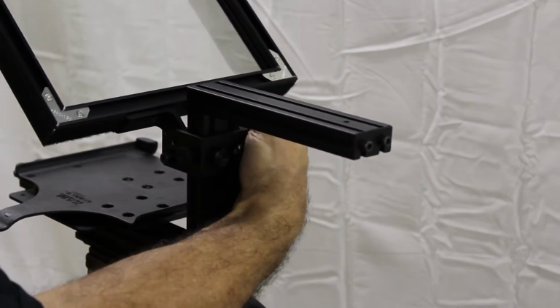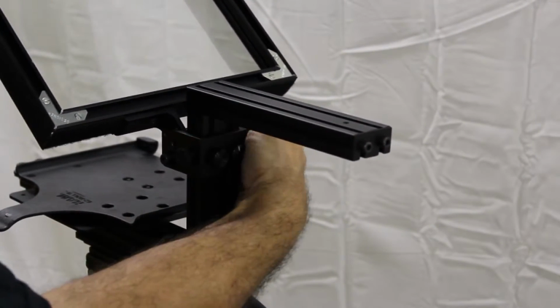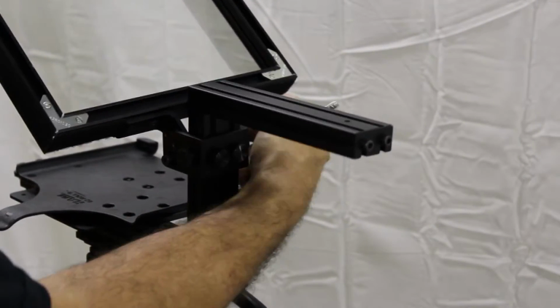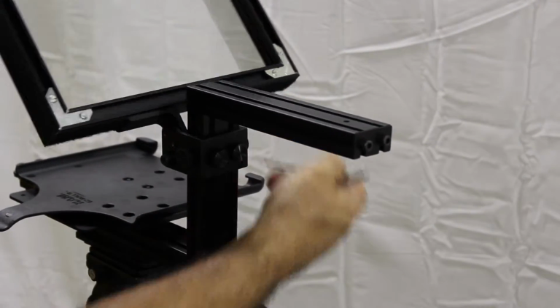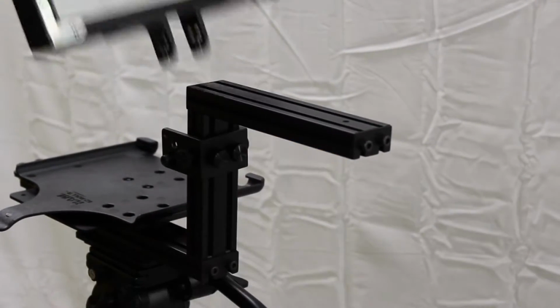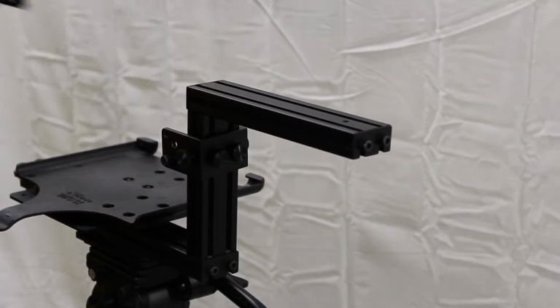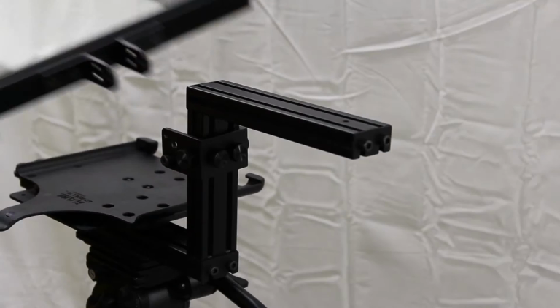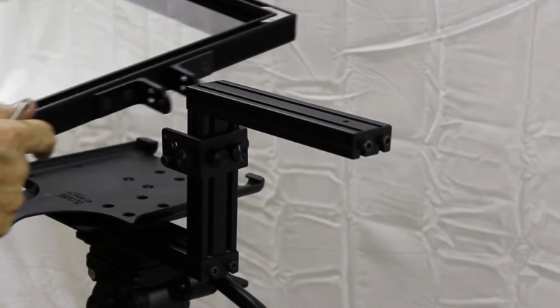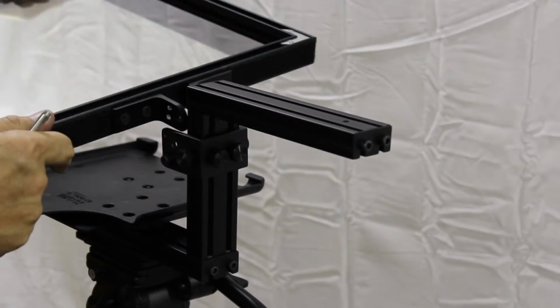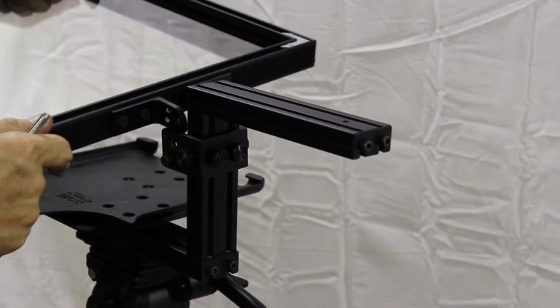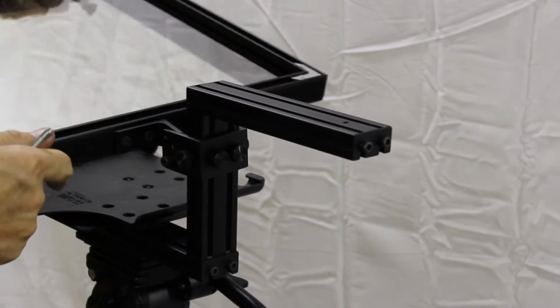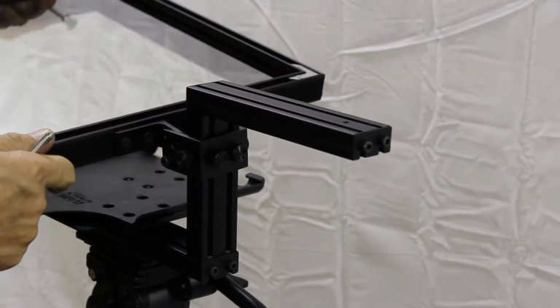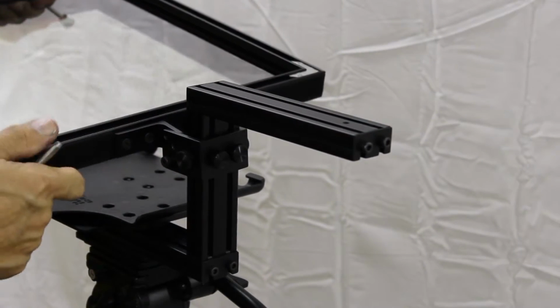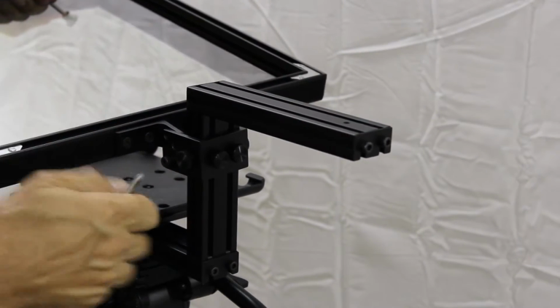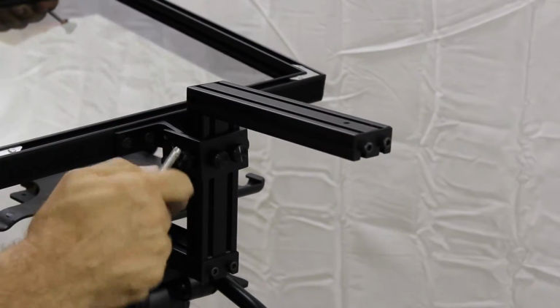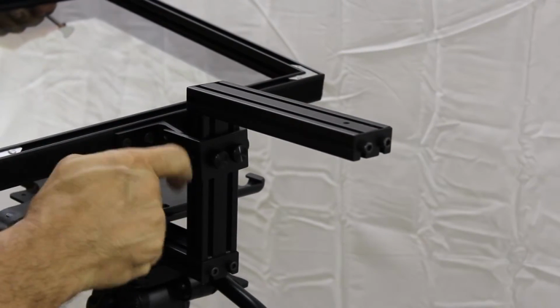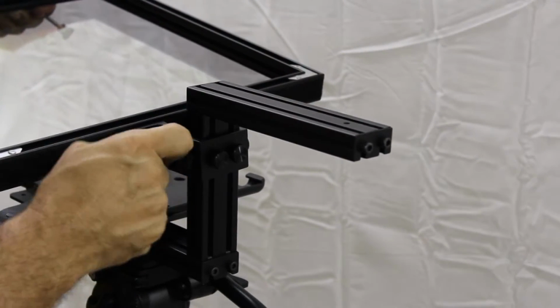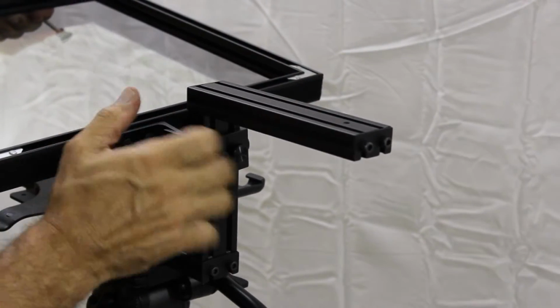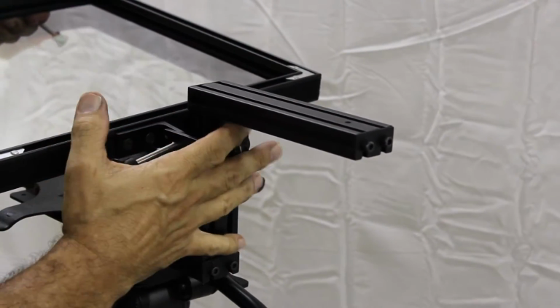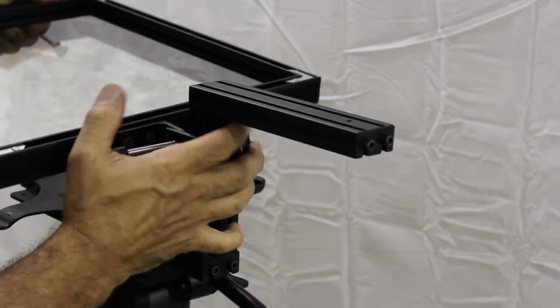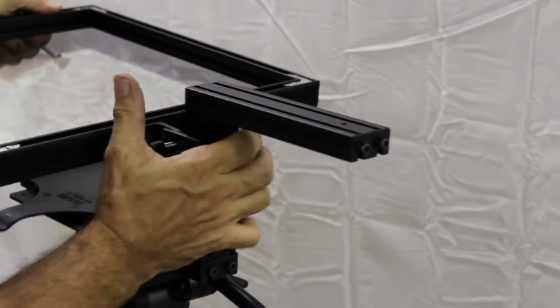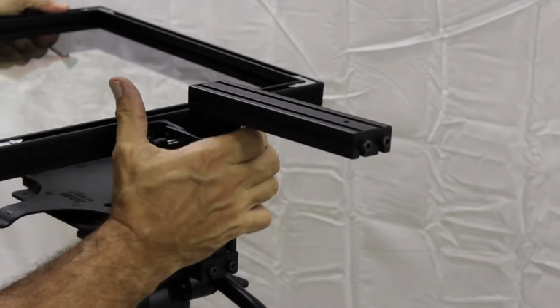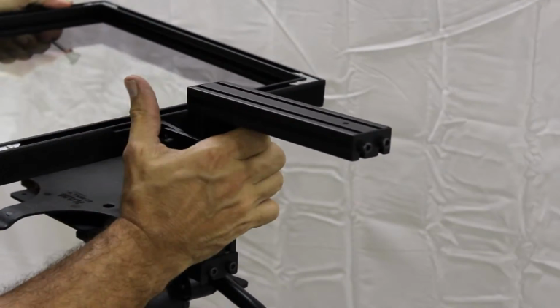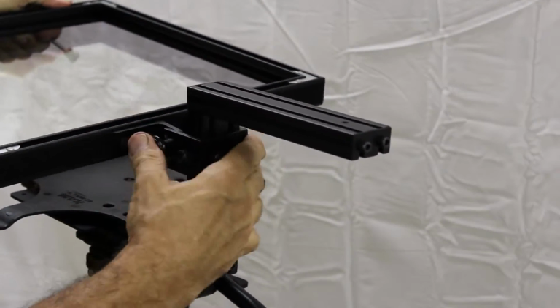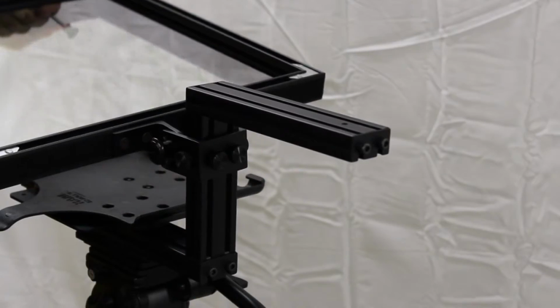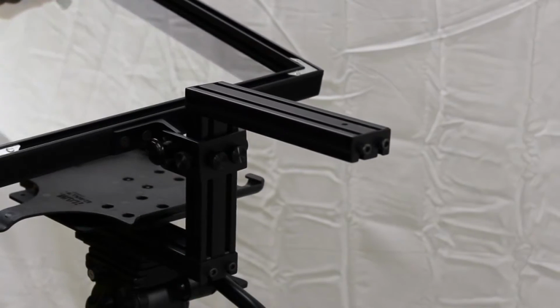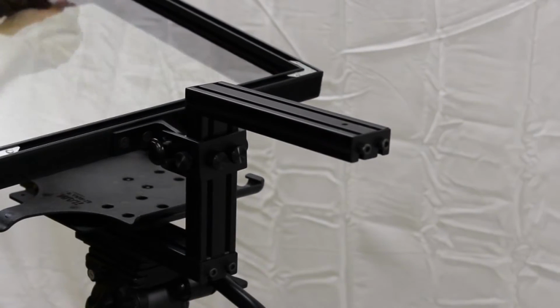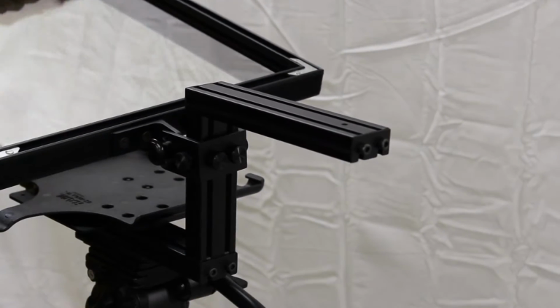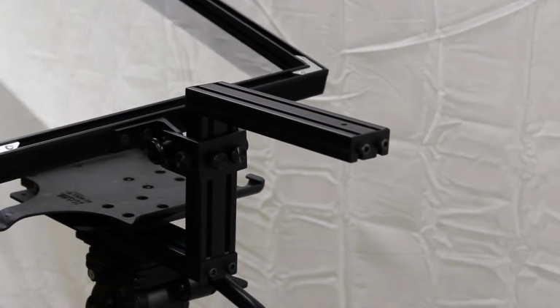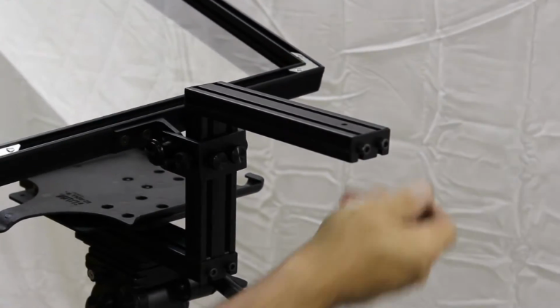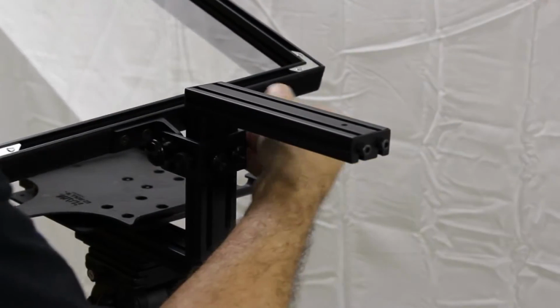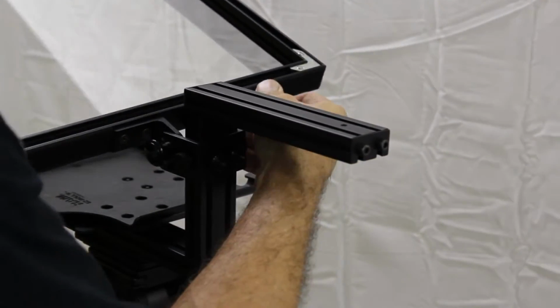We use pushpins with a breaking strength of over a ton to secure our mirror. Using these pins also lets you quickly switch to the right size mirror for the job at hand.